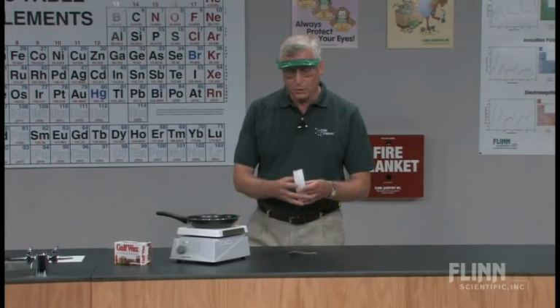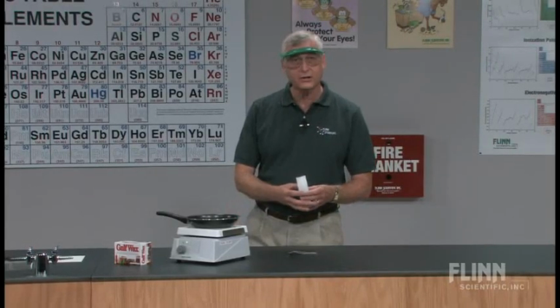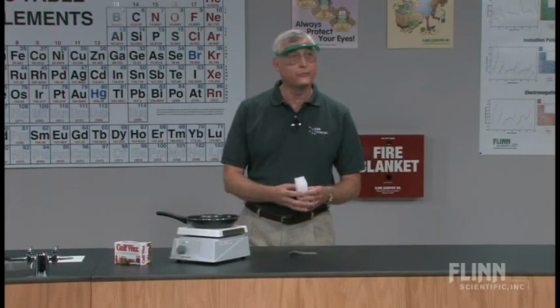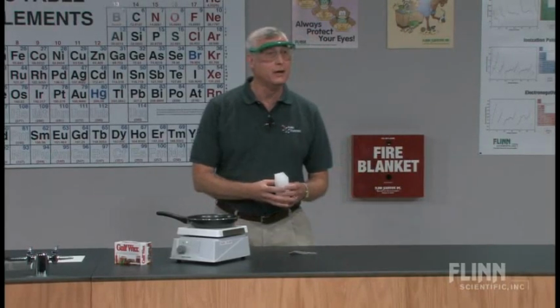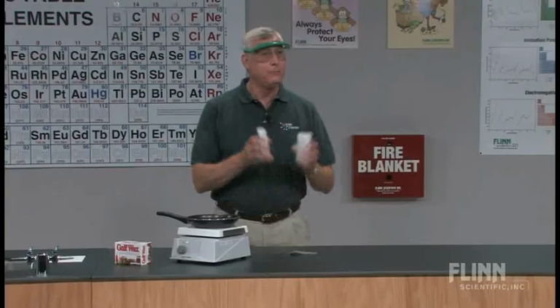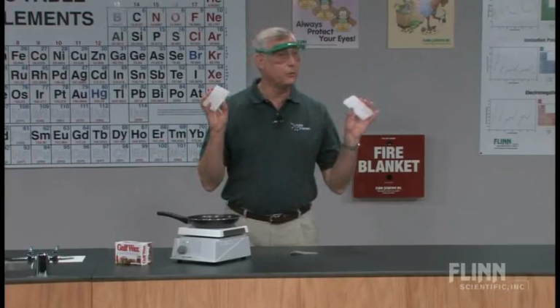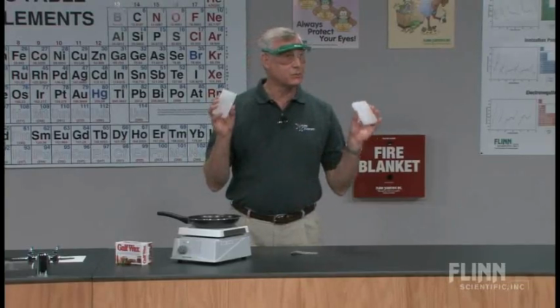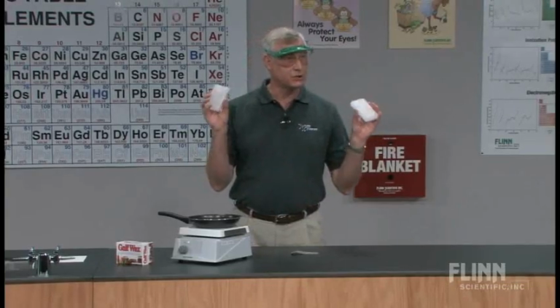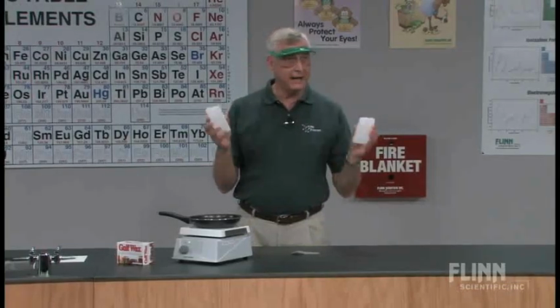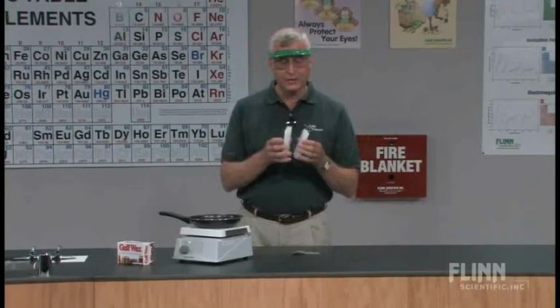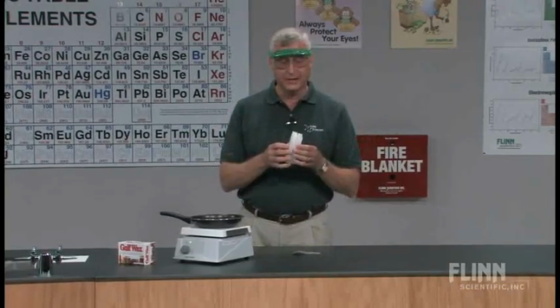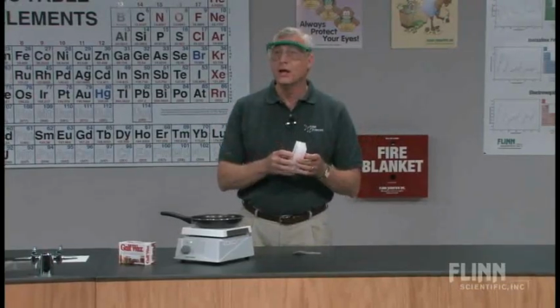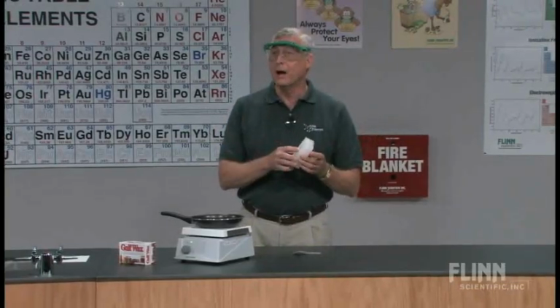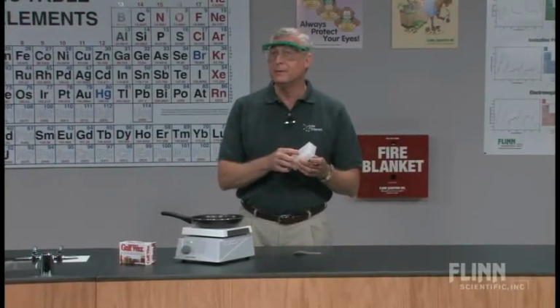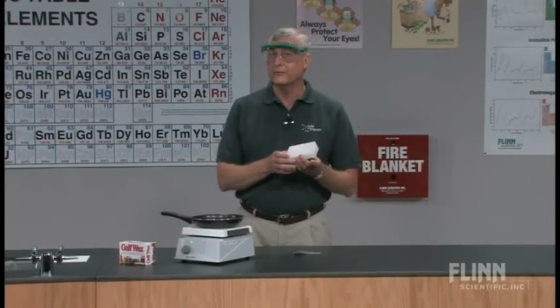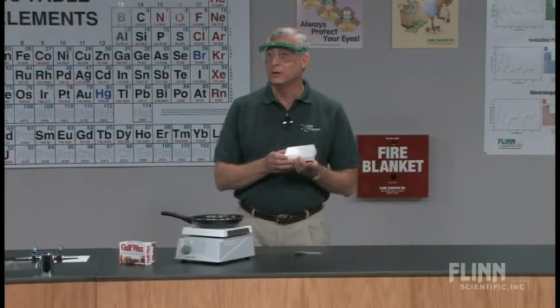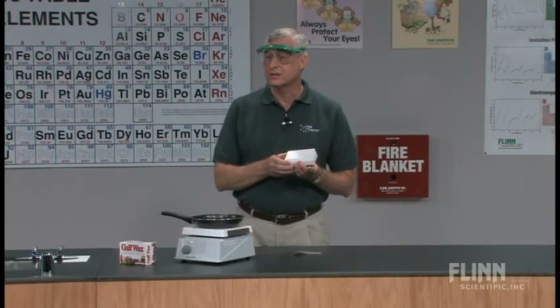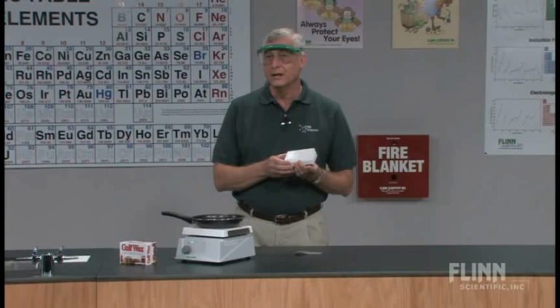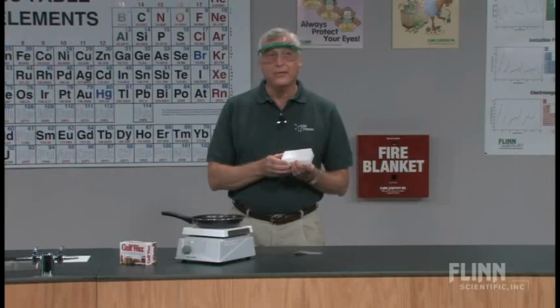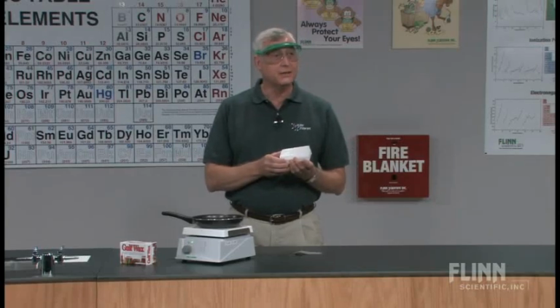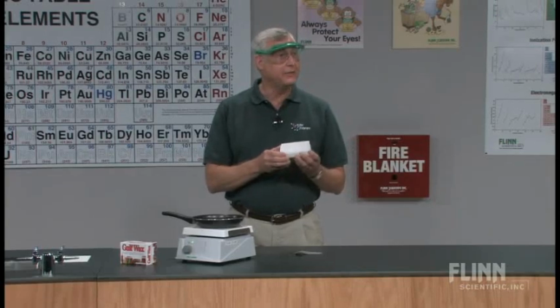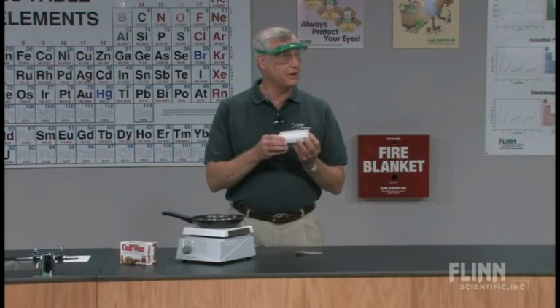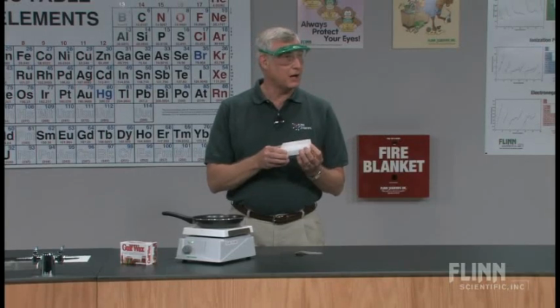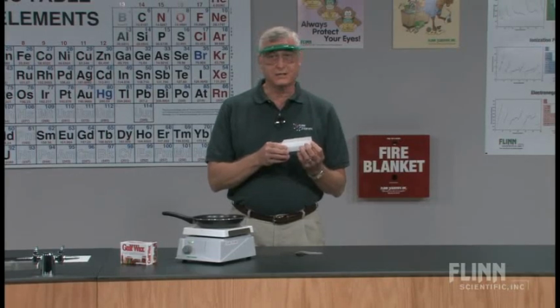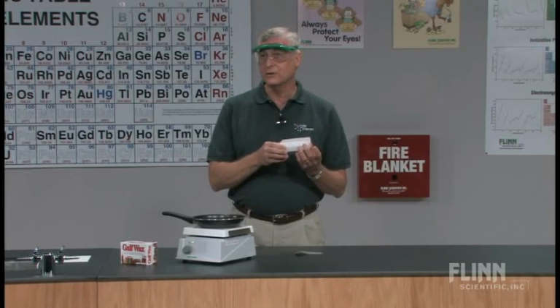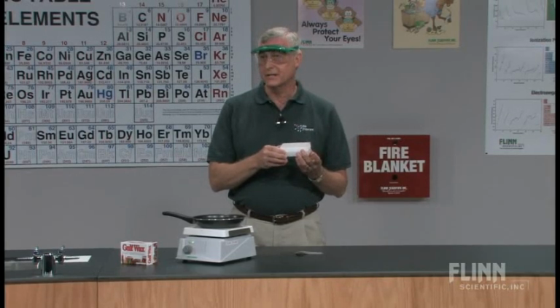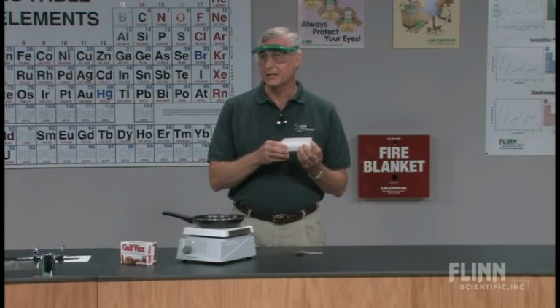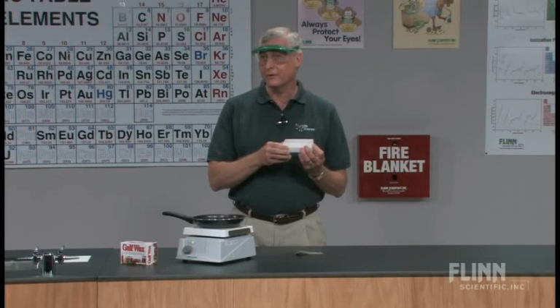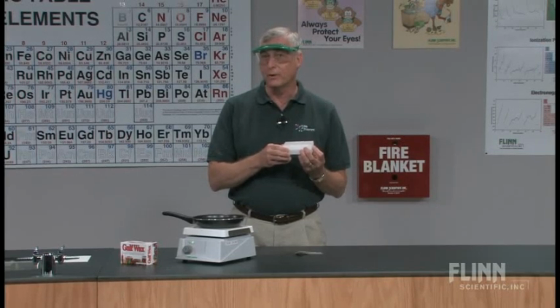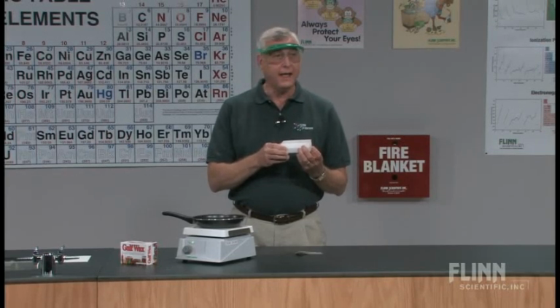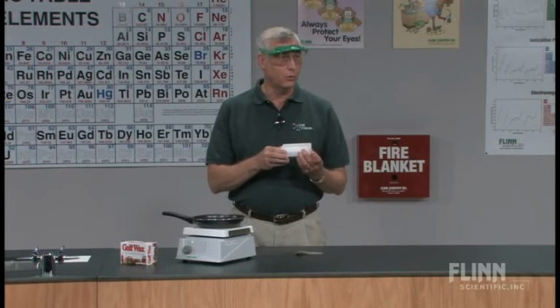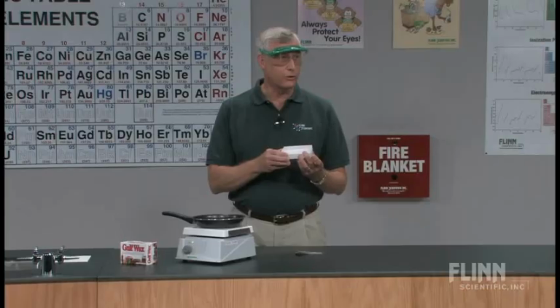We're going to start off with paraffin wax, which is used for canning or other types of things. You might want to be careful that when you purchase it, you get the kind that's found in blocks, because now they do sell some that is in a pellet form, and that won't work for you.